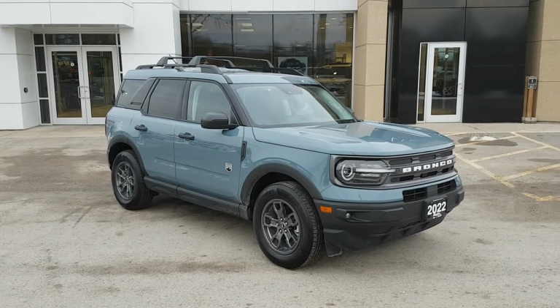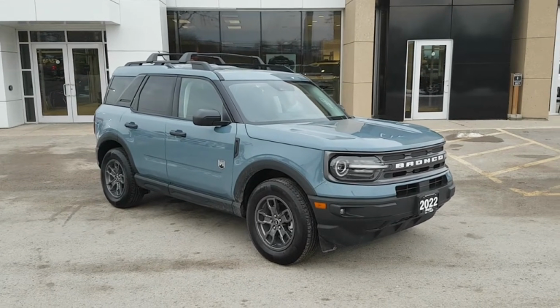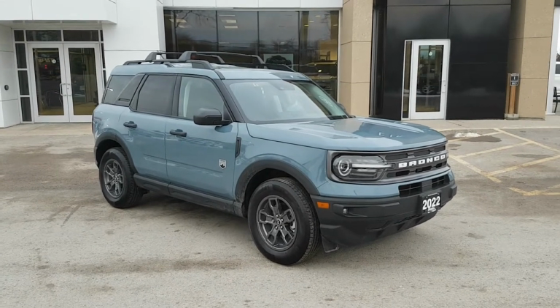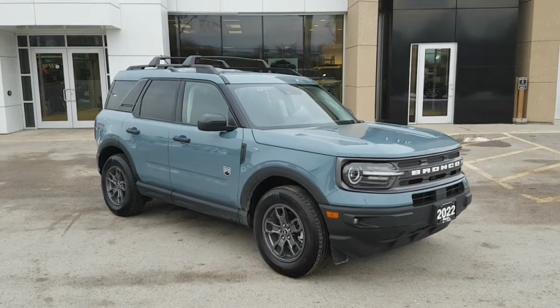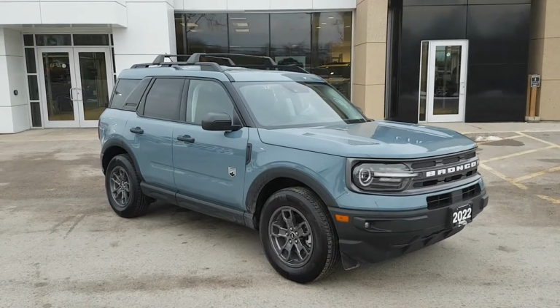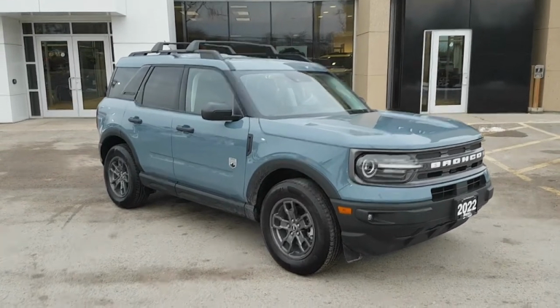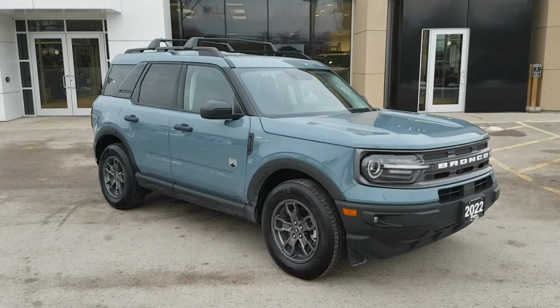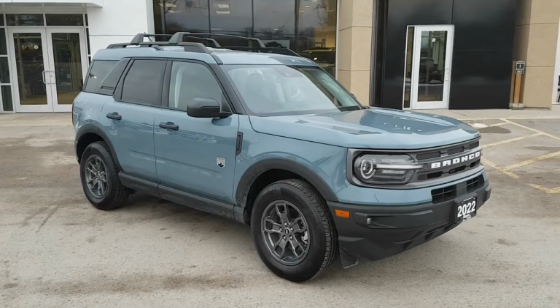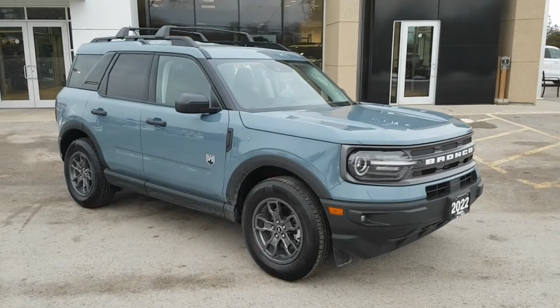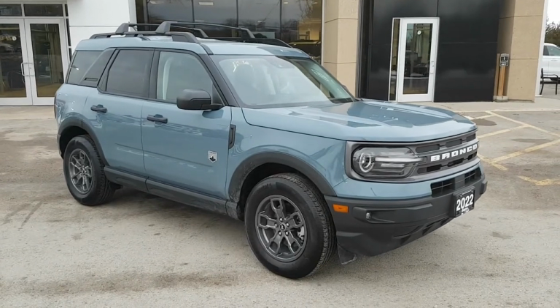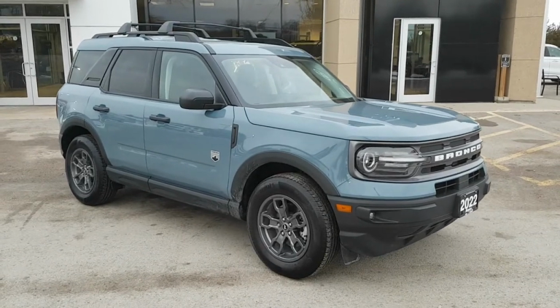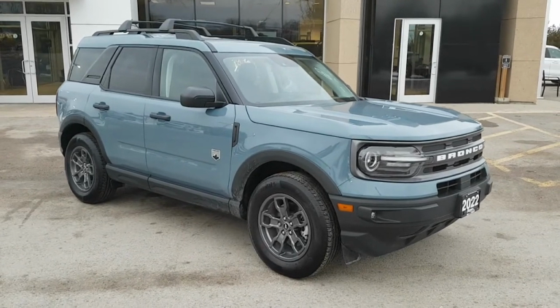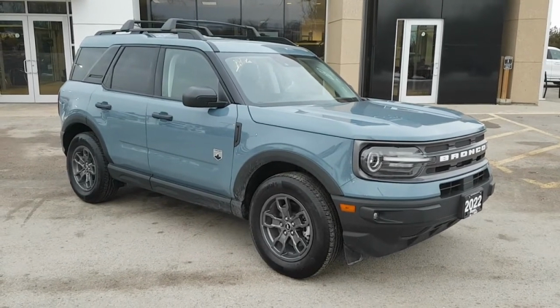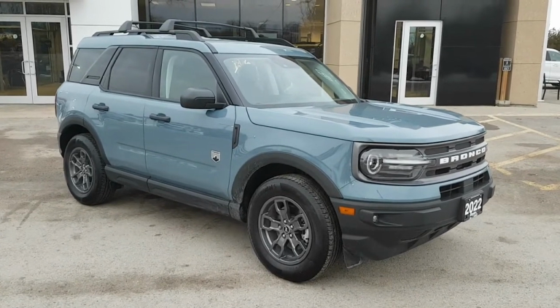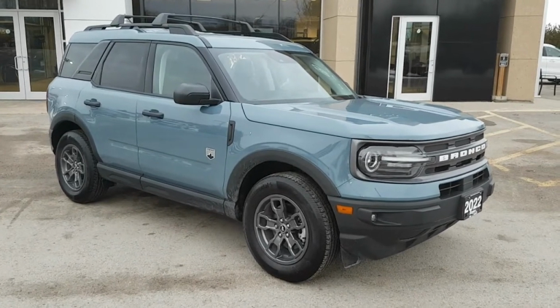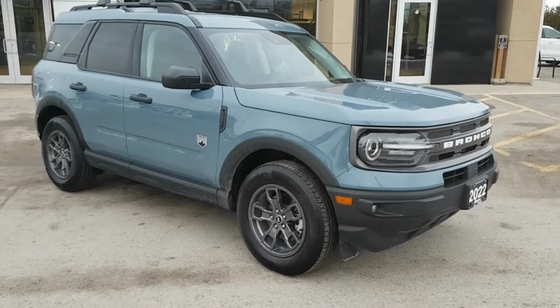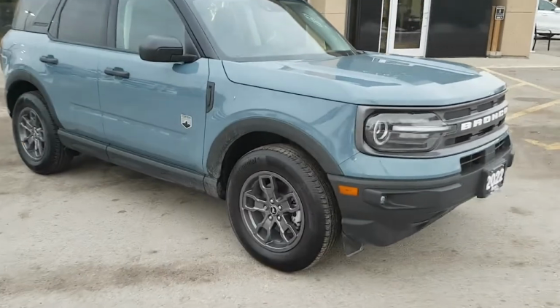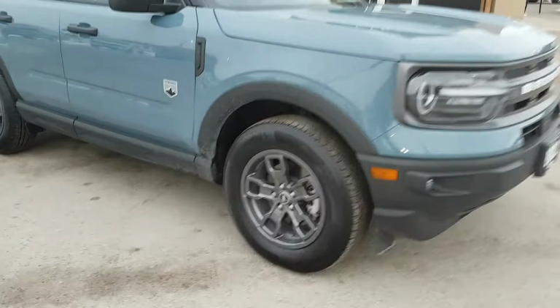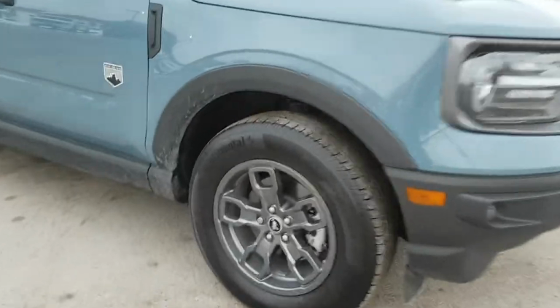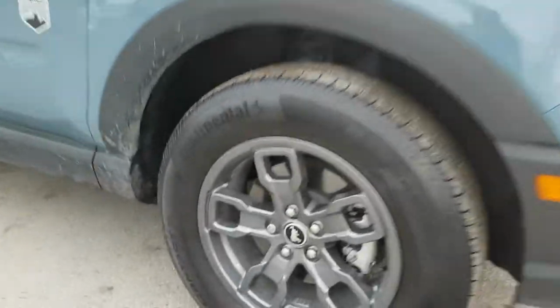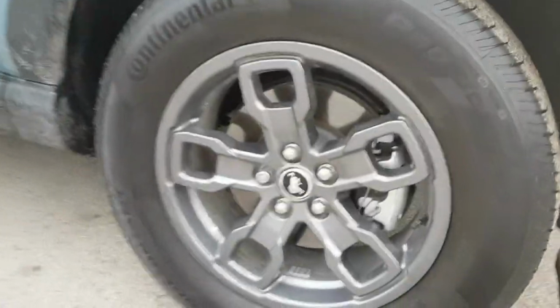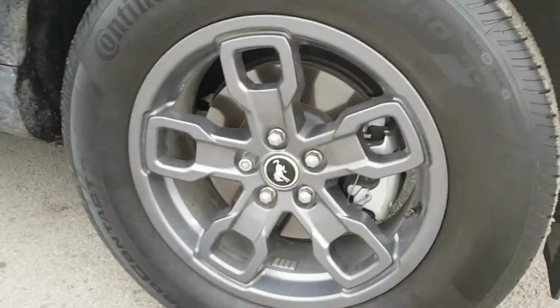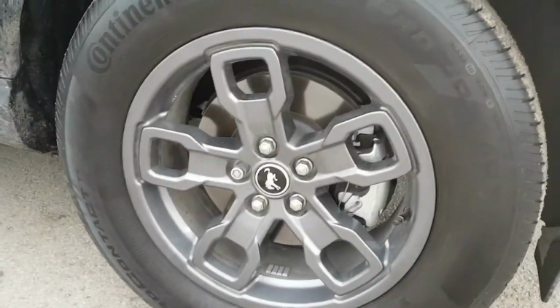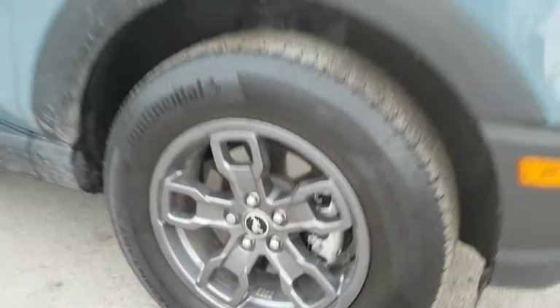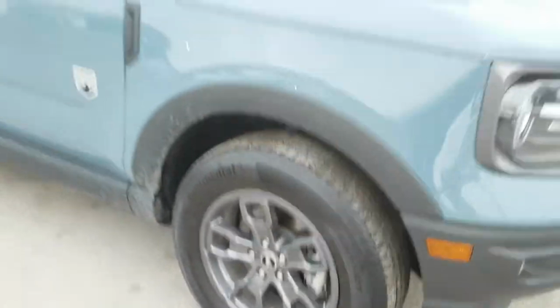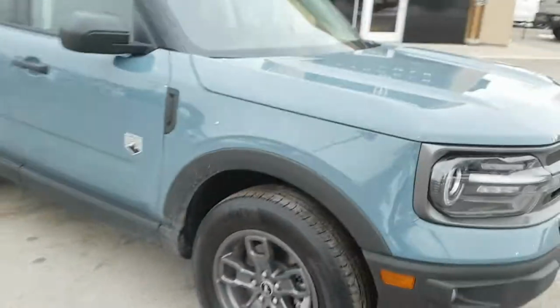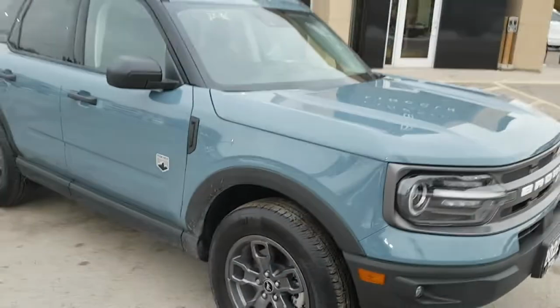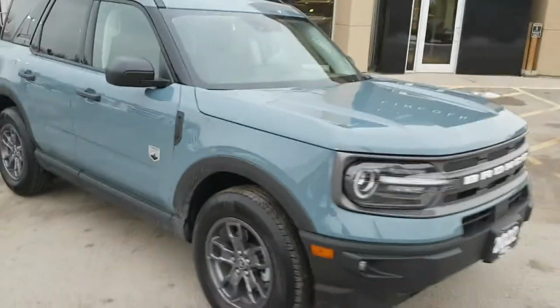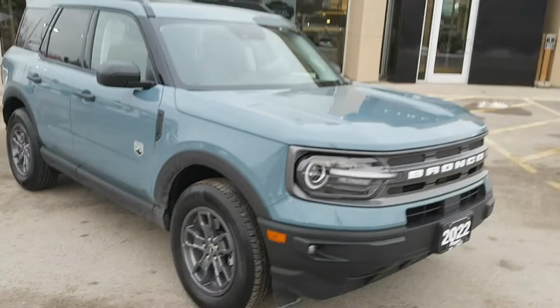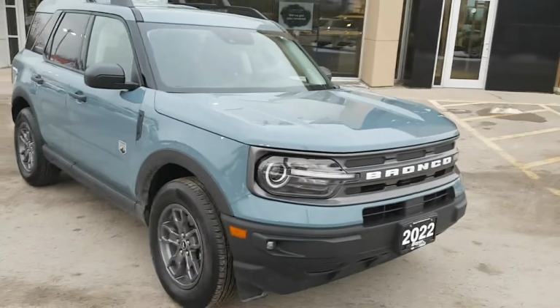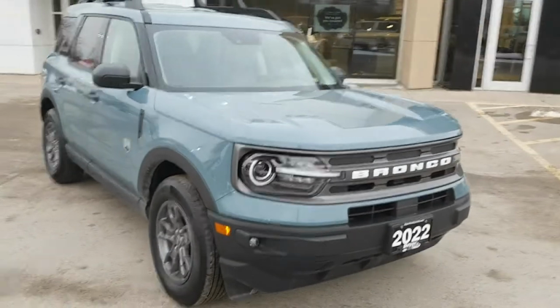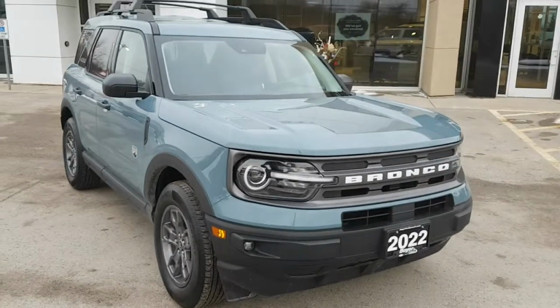2022 Ford Bronco Sport Big Bend in the Area 51 color, which just looks awesome. I love how it looks with the 17-inch dark gray wheels, and I really like the white lettering across the front.